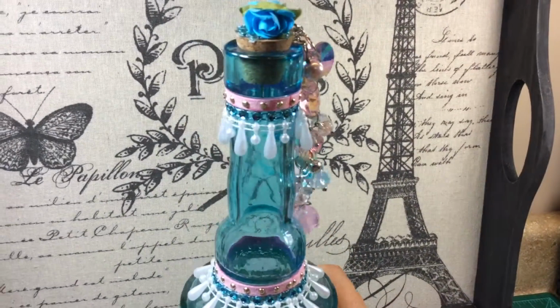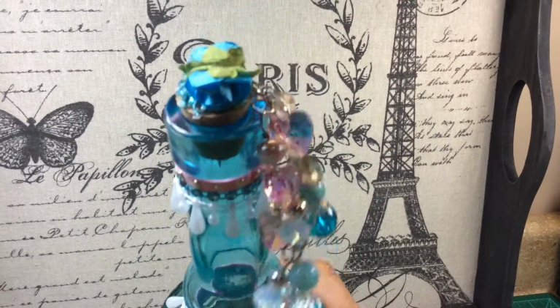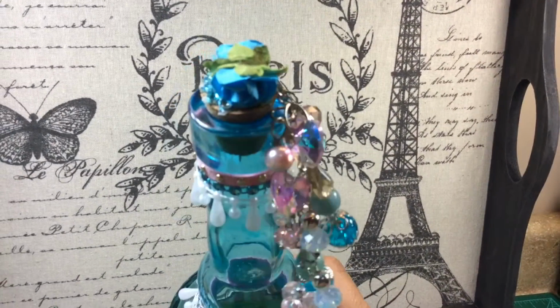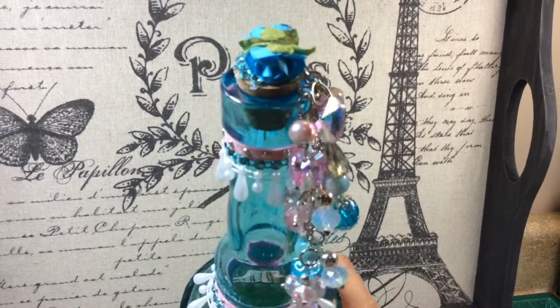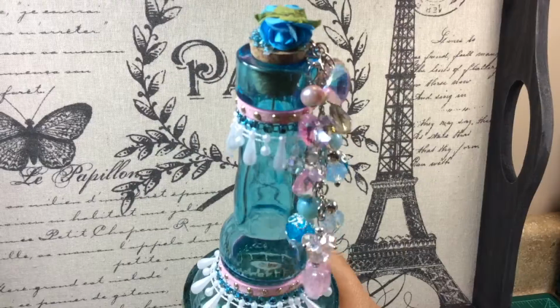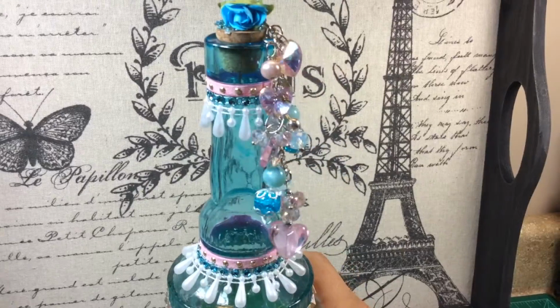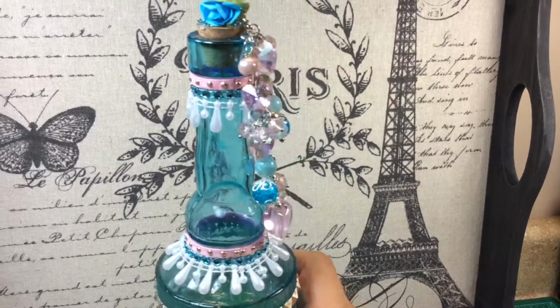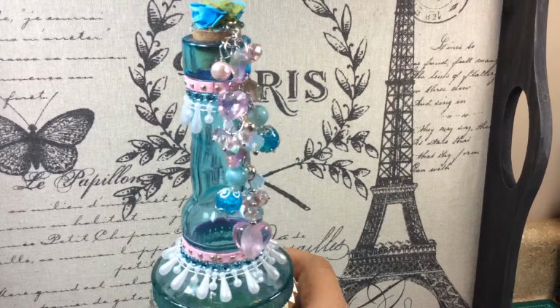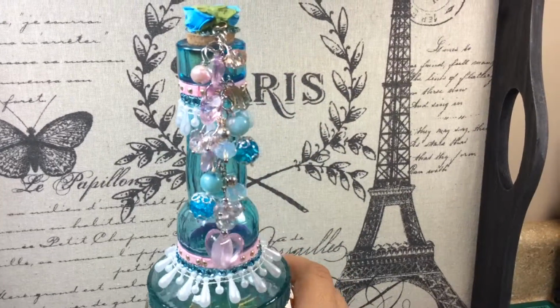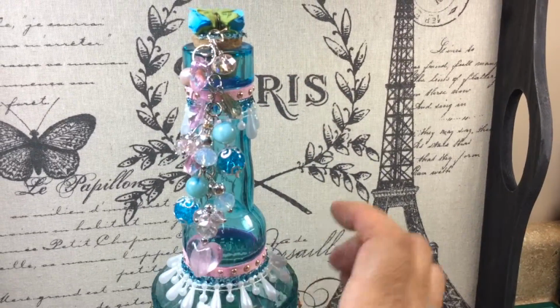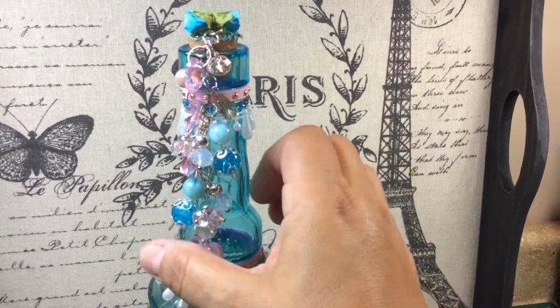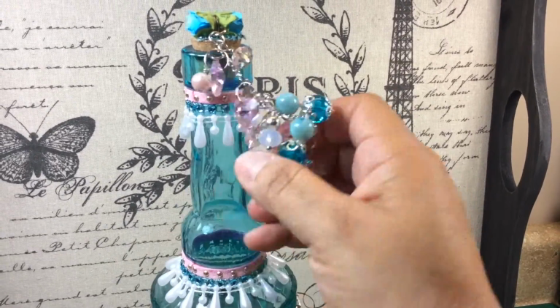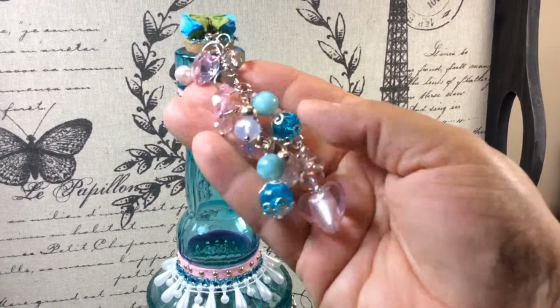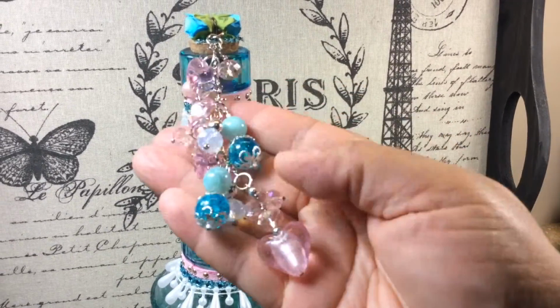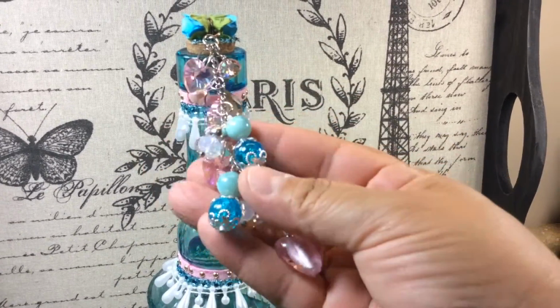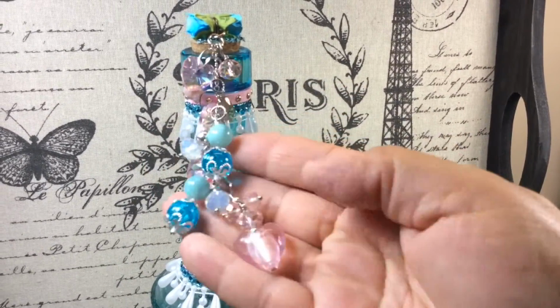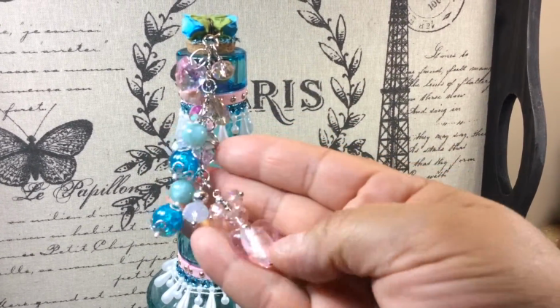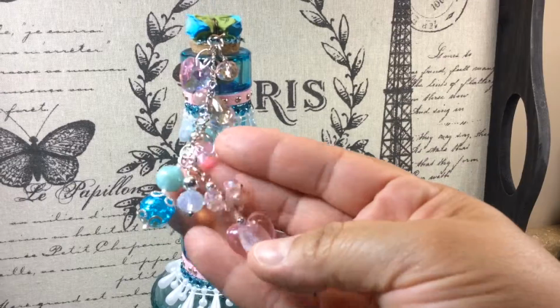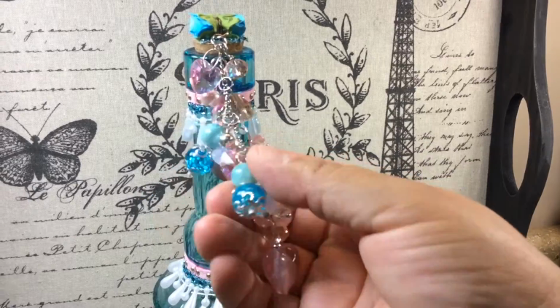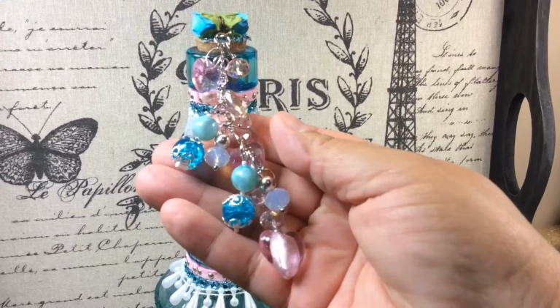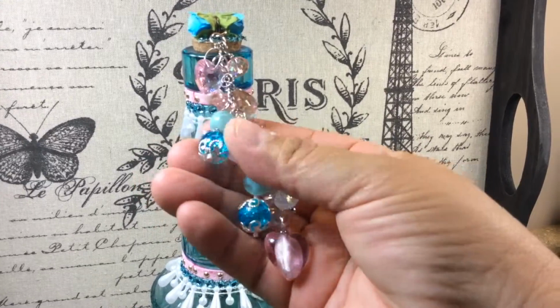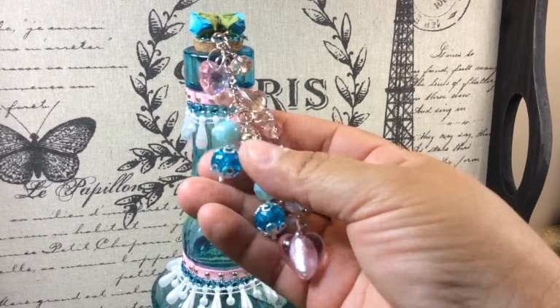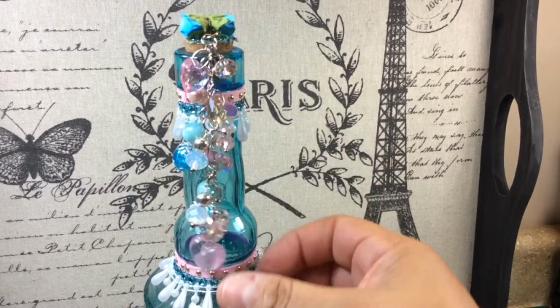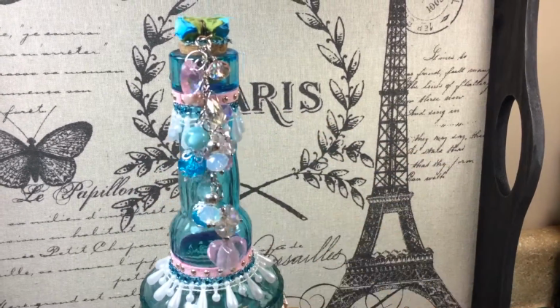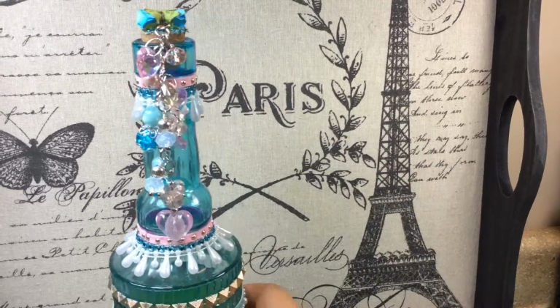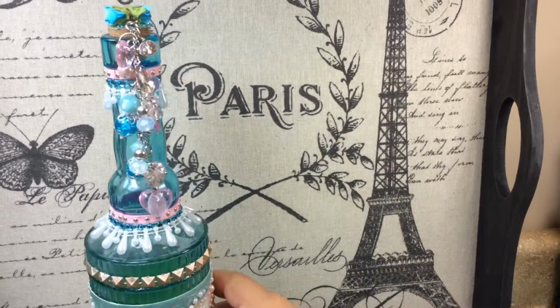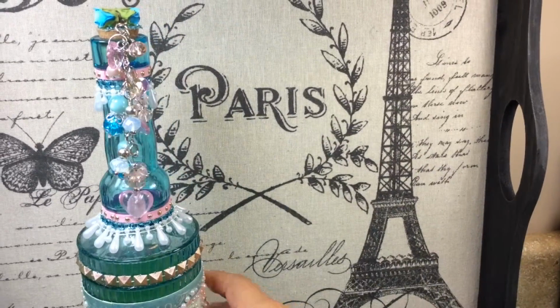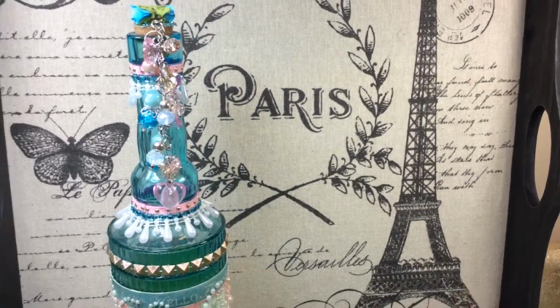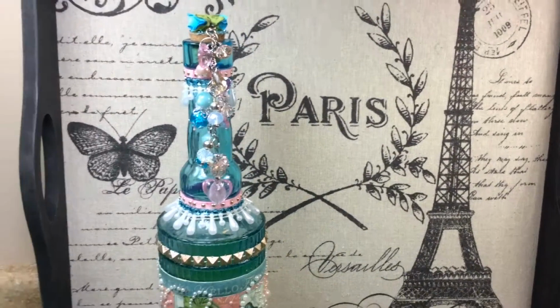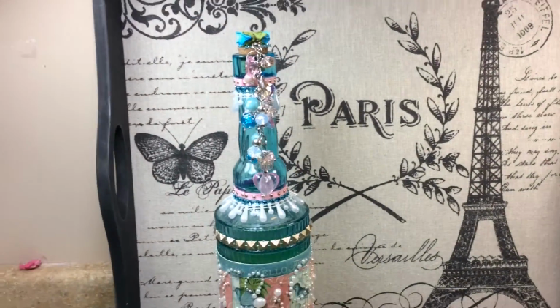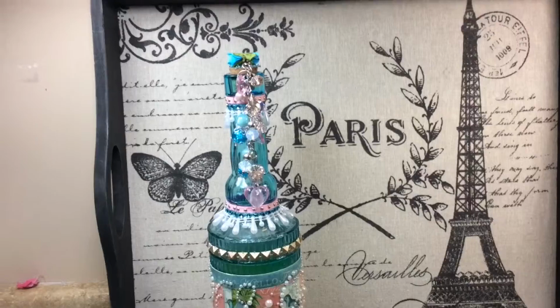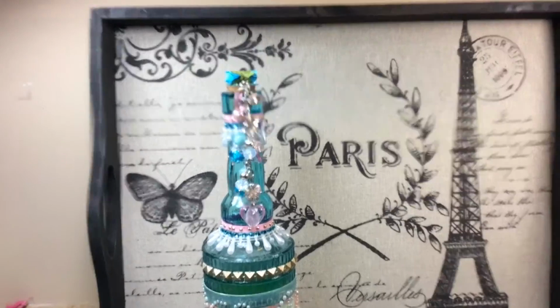She added her little flowers from there. And I love my charm. Look at how pretty the colors are. It's gorgeous. I love it. Thank you, Miss Linda. That's what she made me.